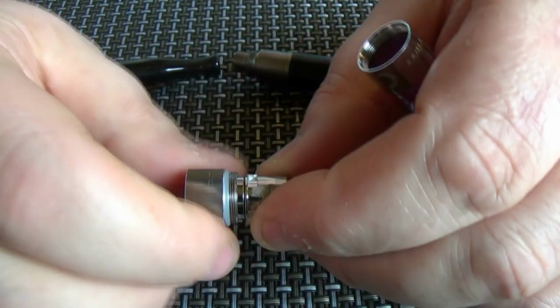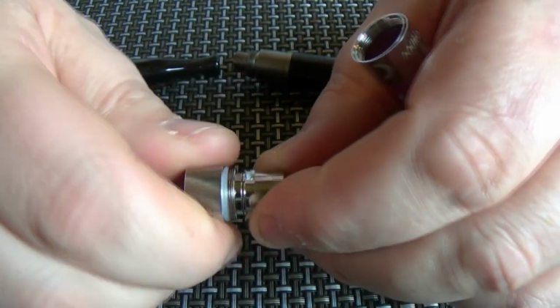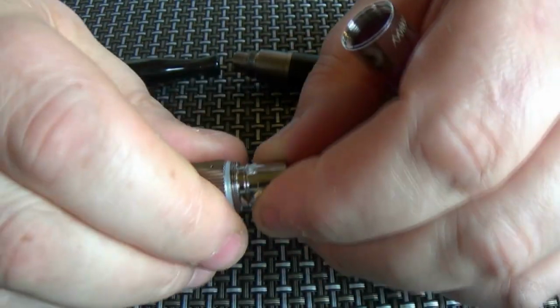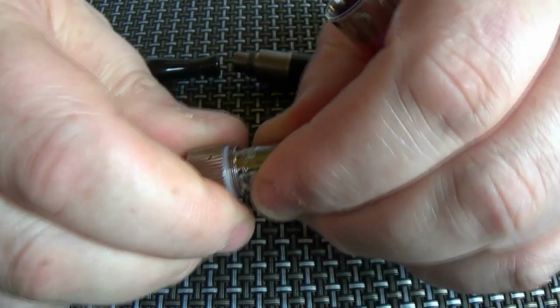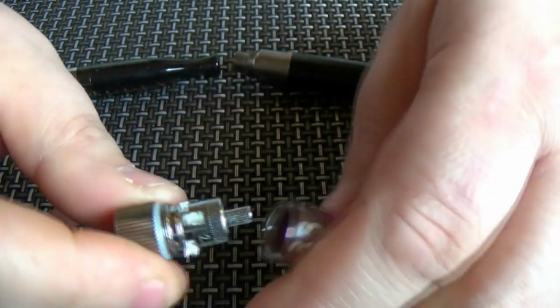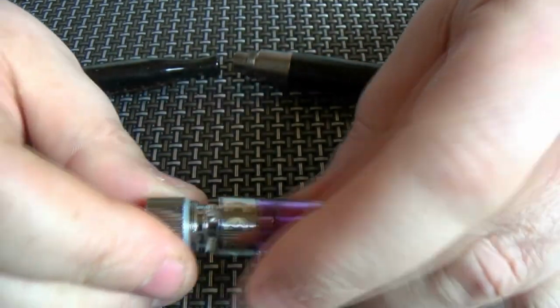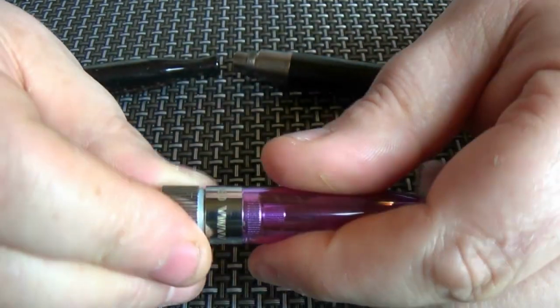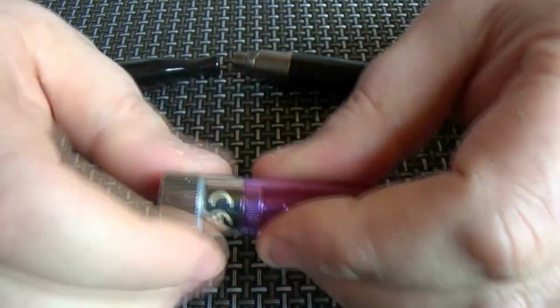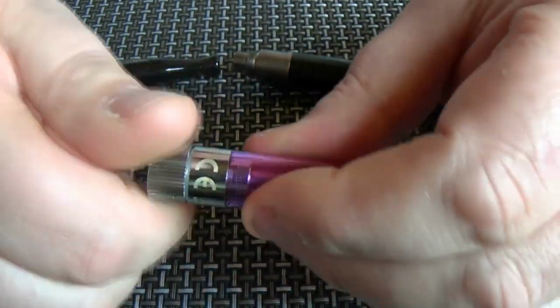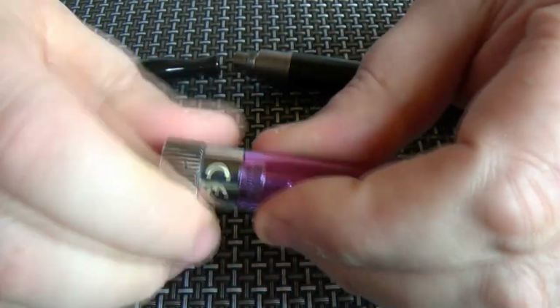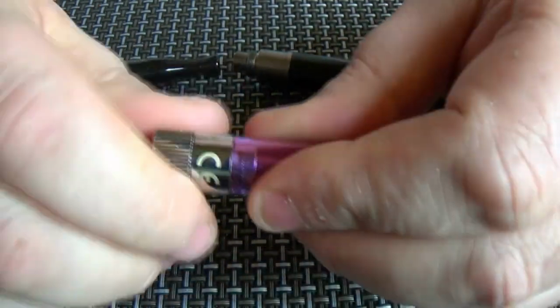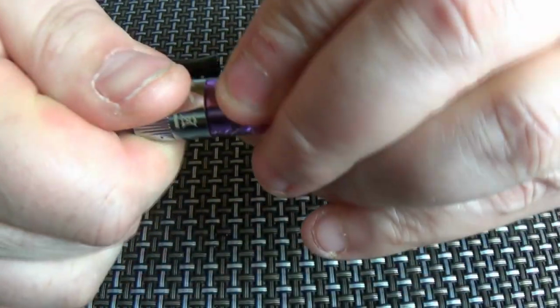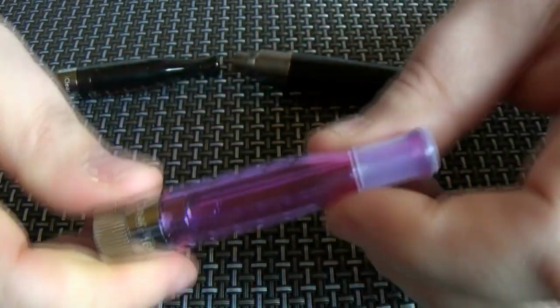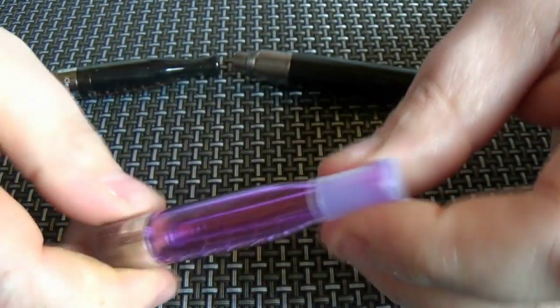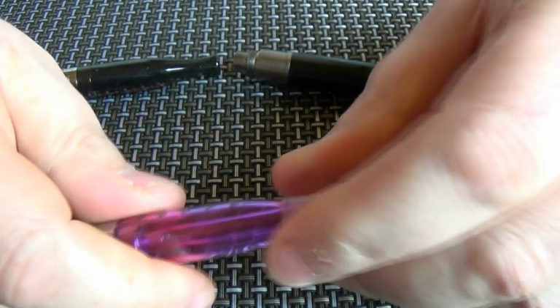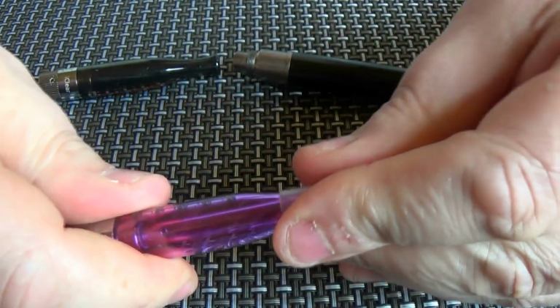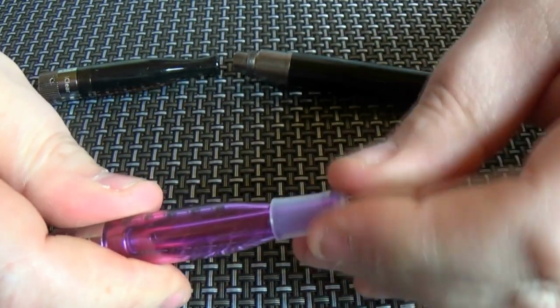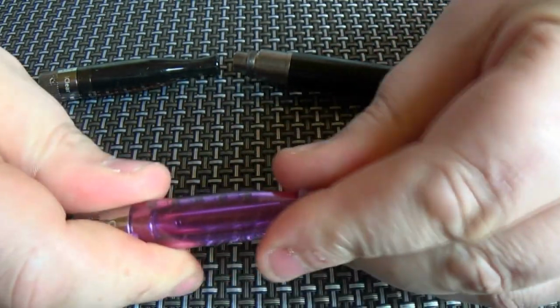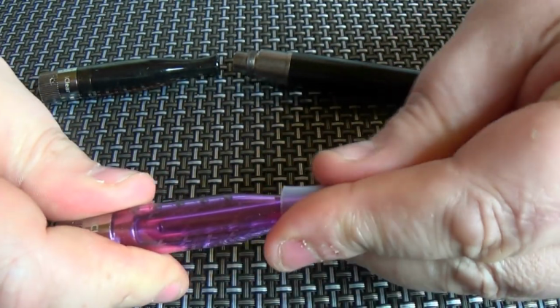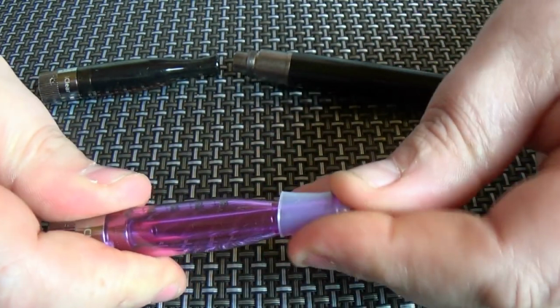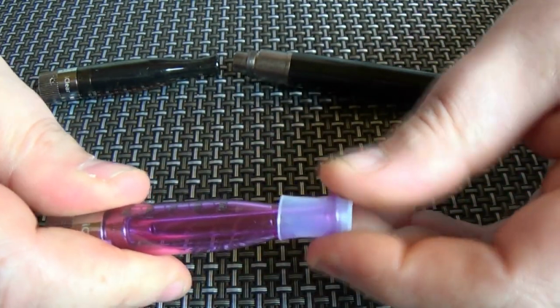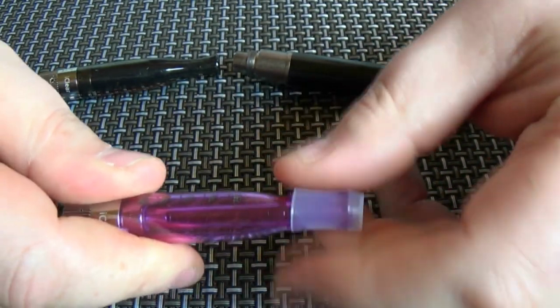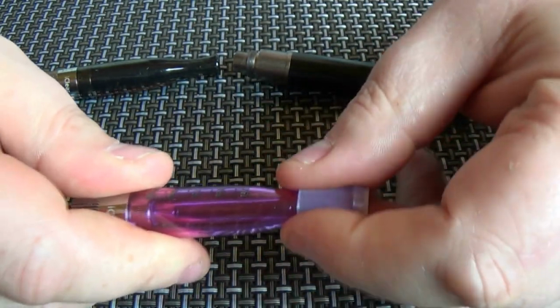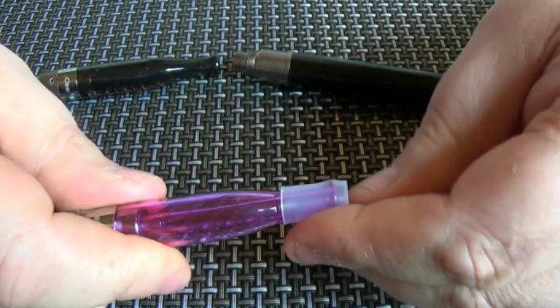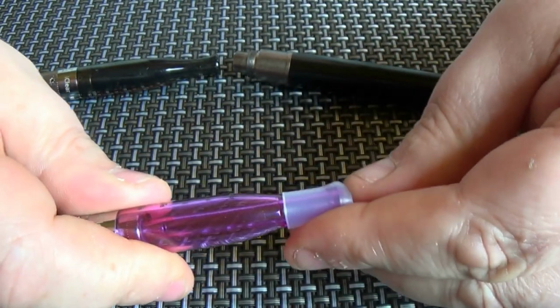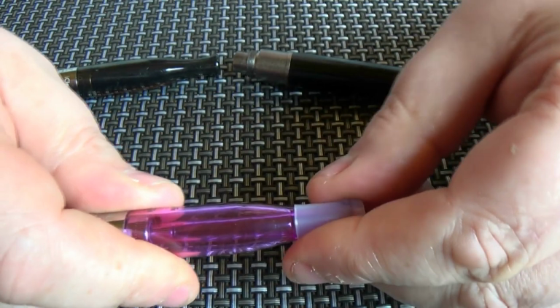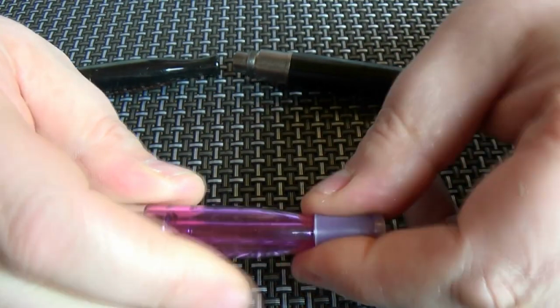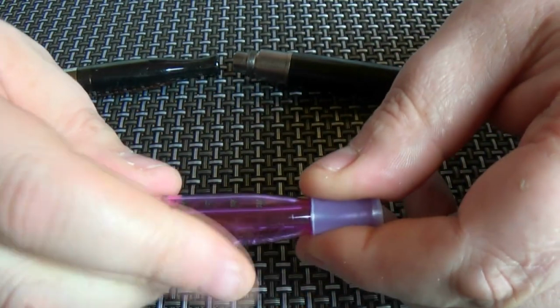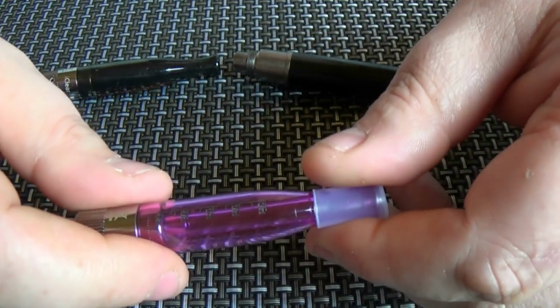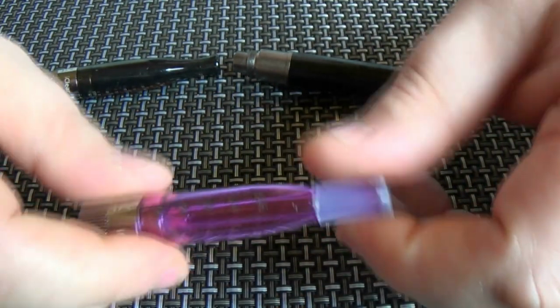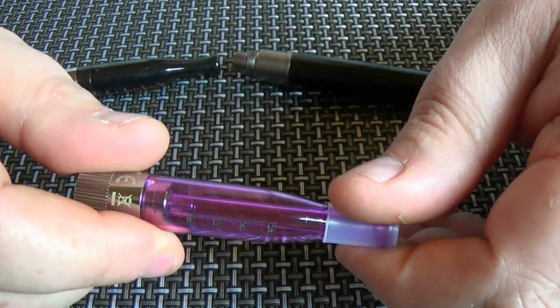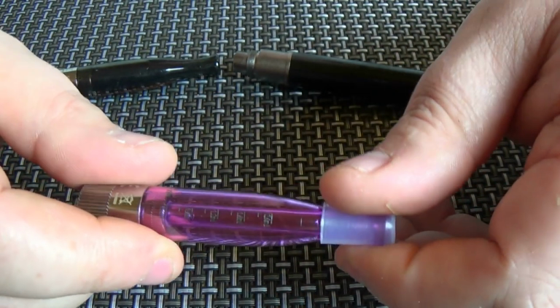You can buy replacement coil heads. The mouthpiece that comes with it is built in — you can't change it over, you can't use any other drip tips, you have to use the one that's built into it.